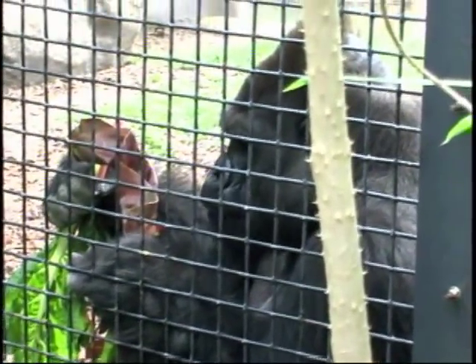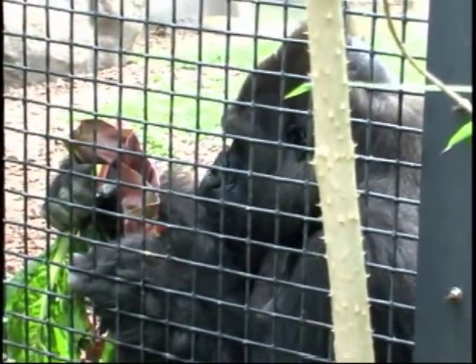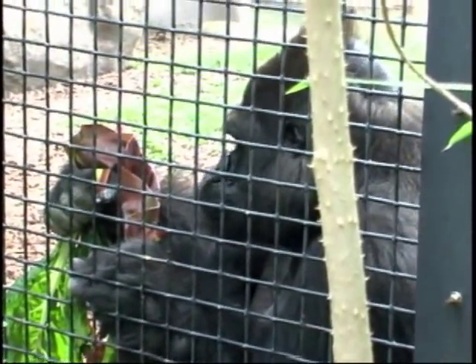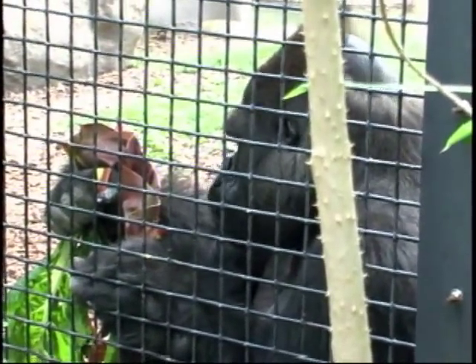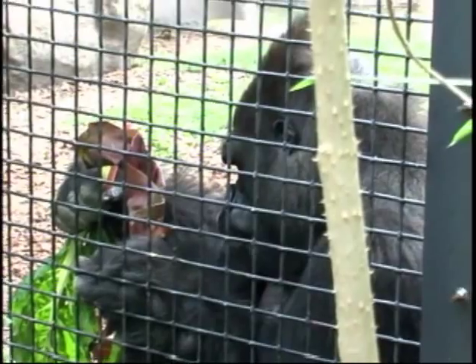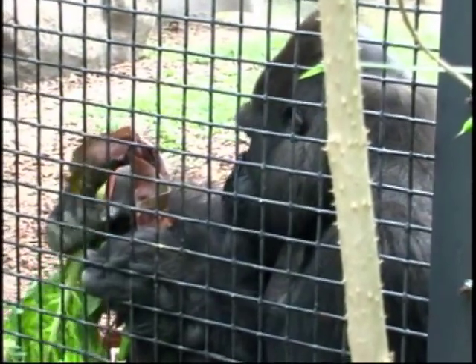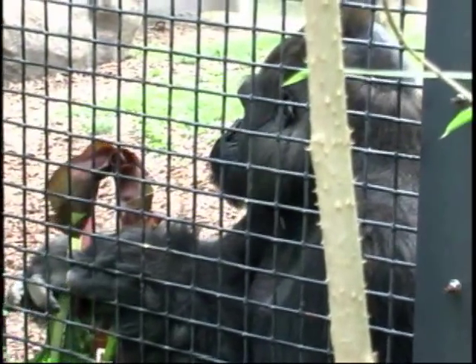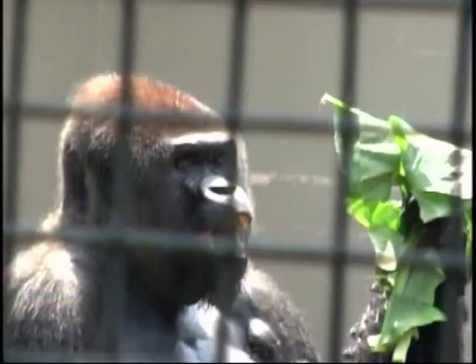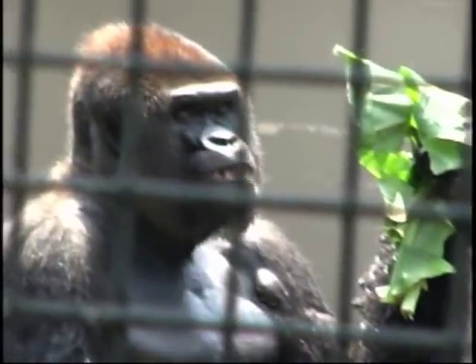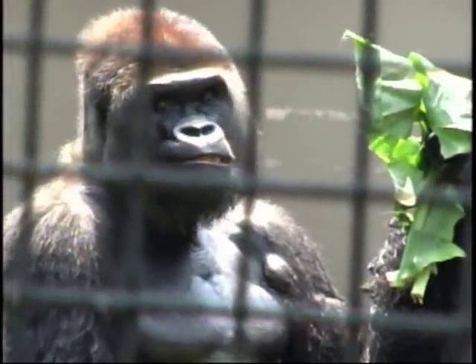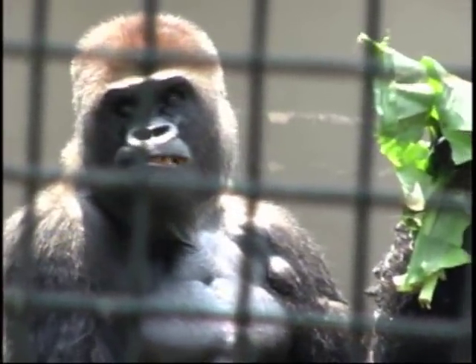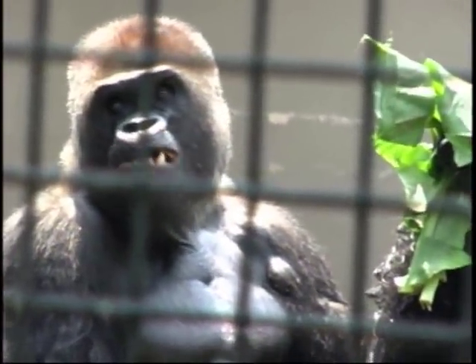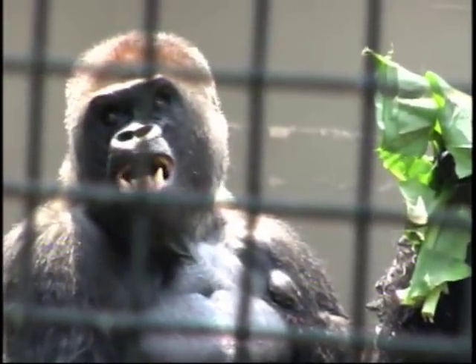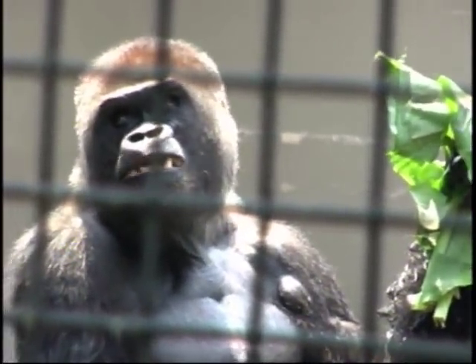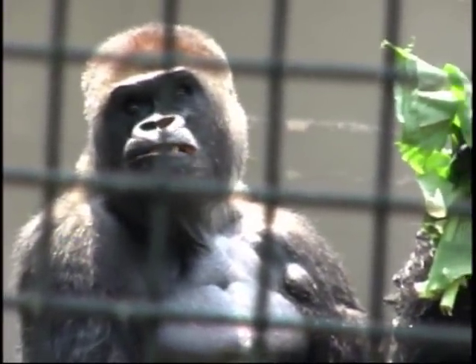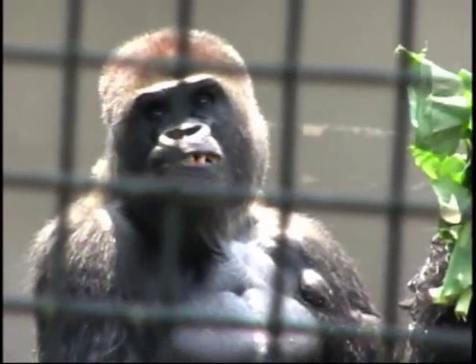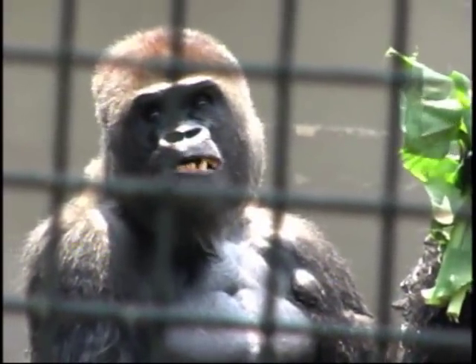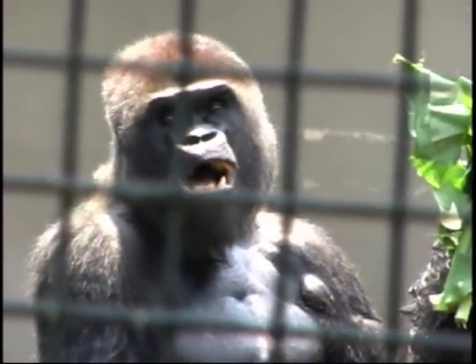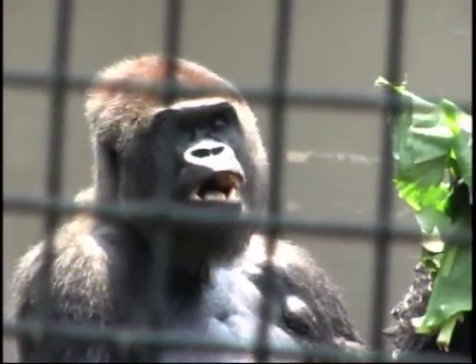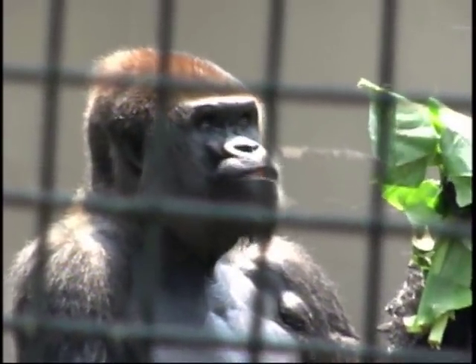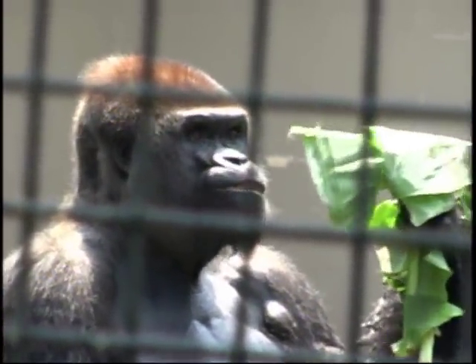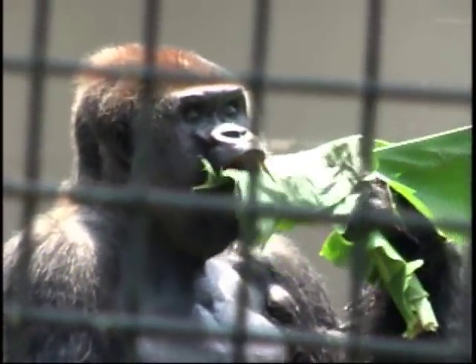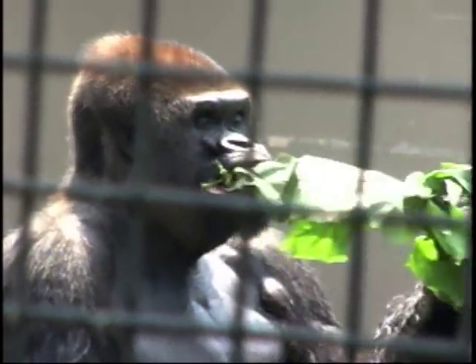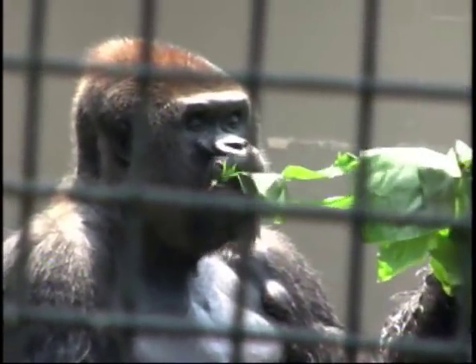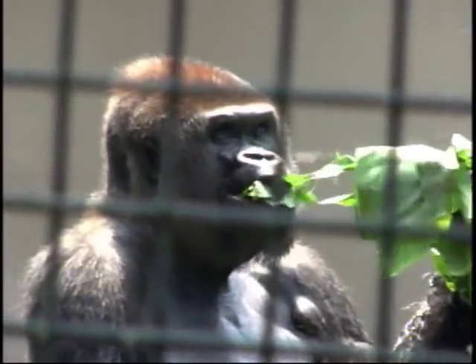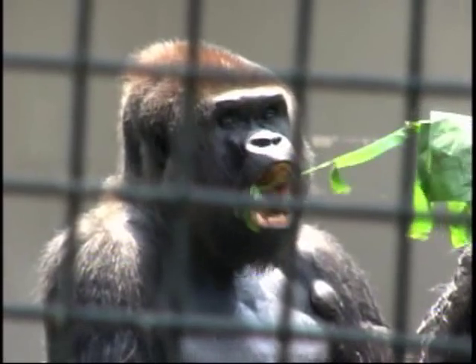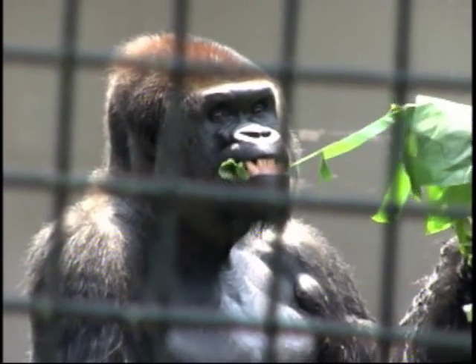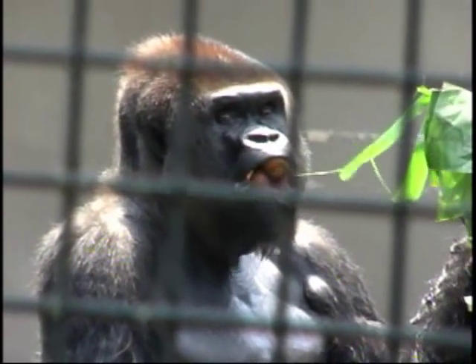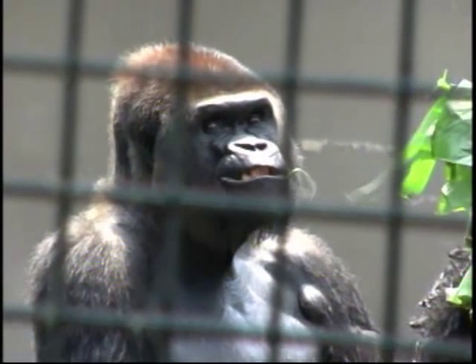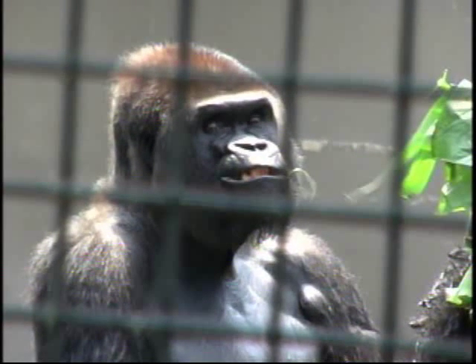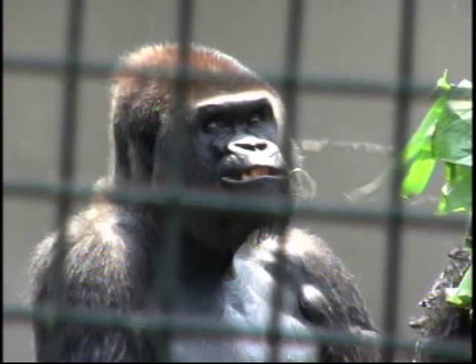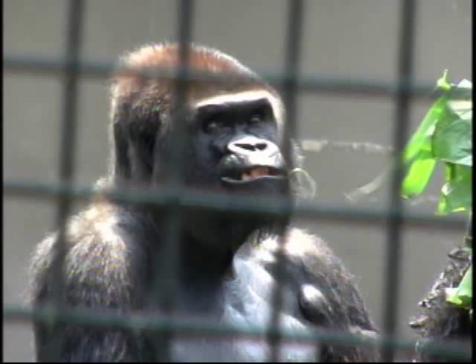Perhaps the sign should have asked you: why does our veterinary staff examine a gorilla? The answer is, and always will be, to improve the future for wildlife.